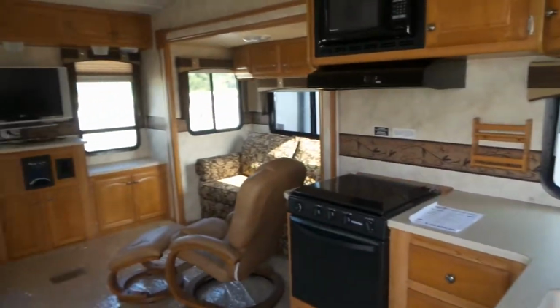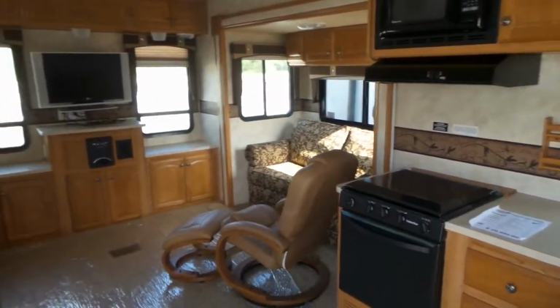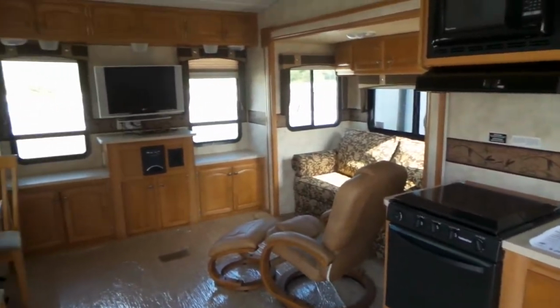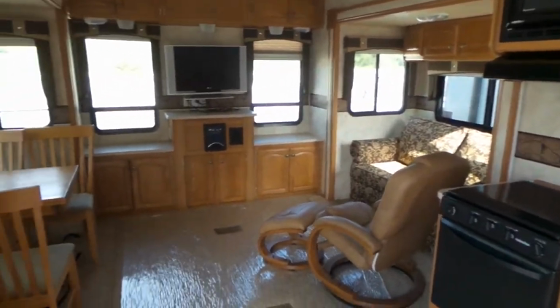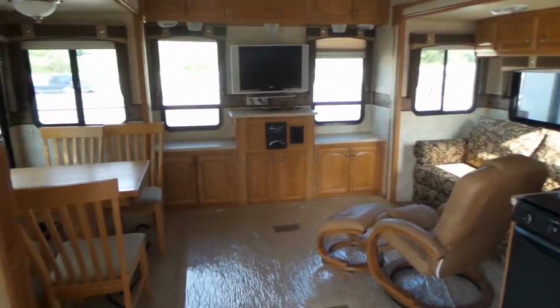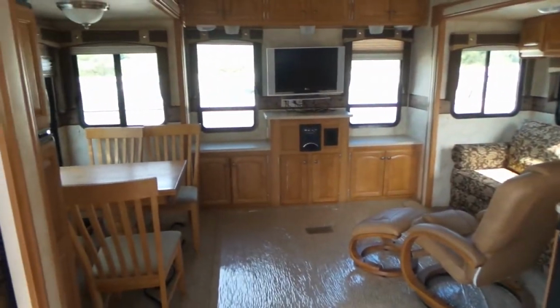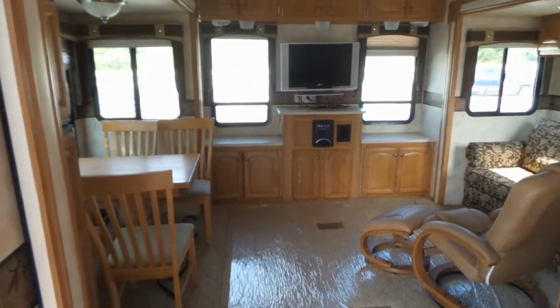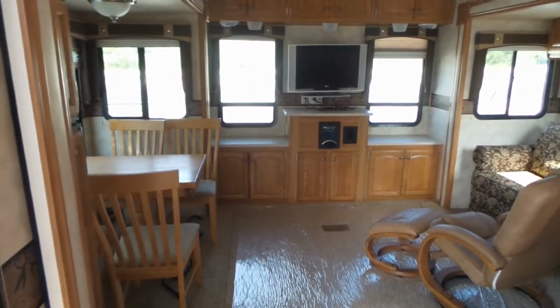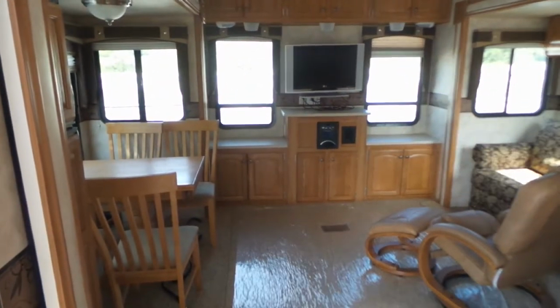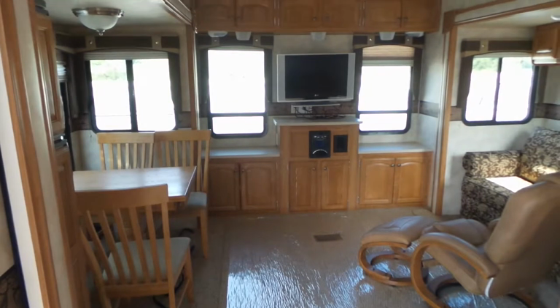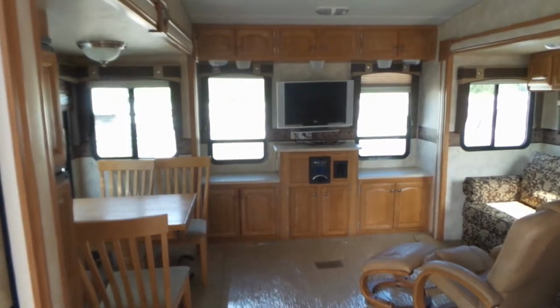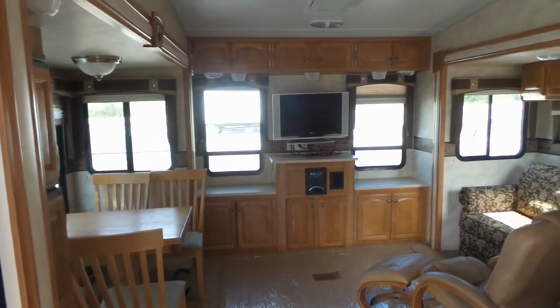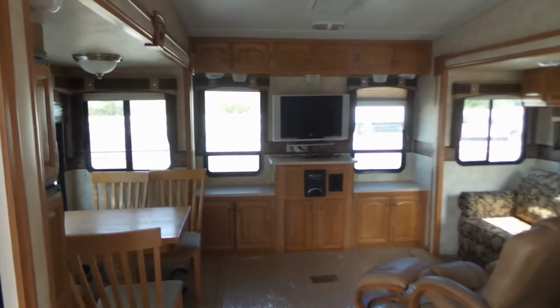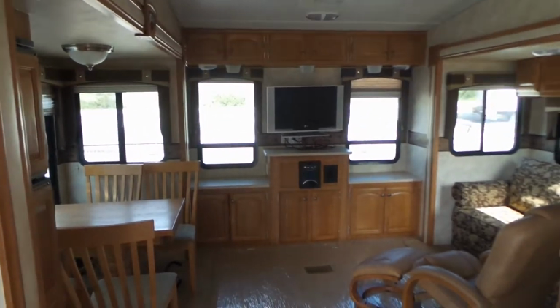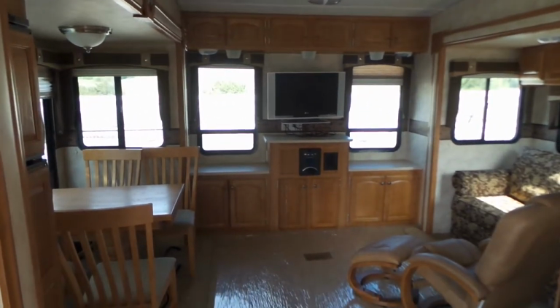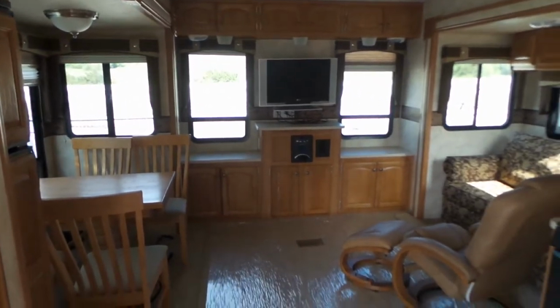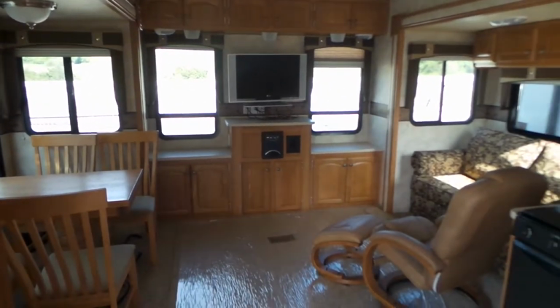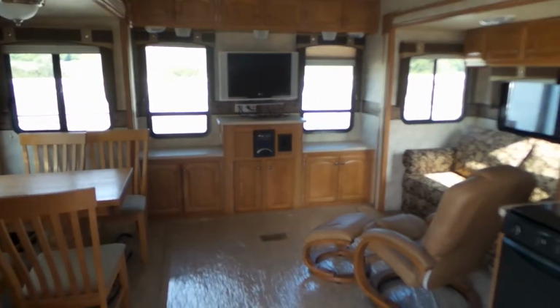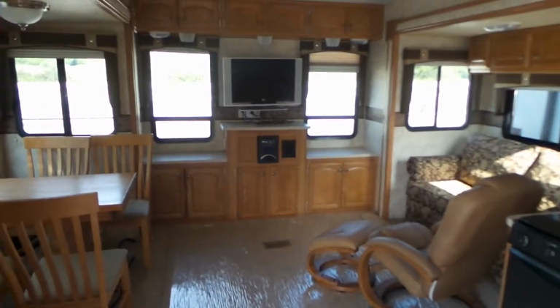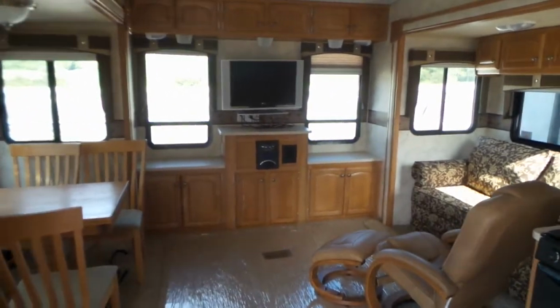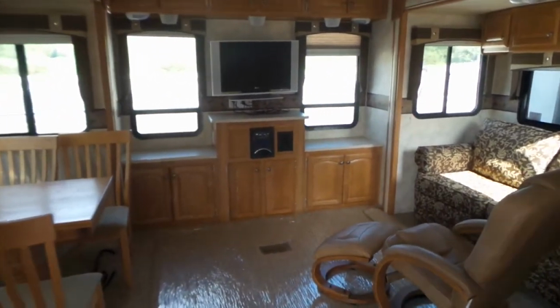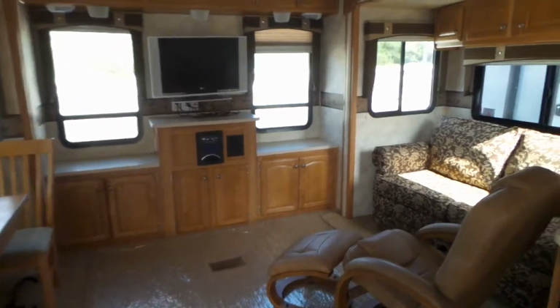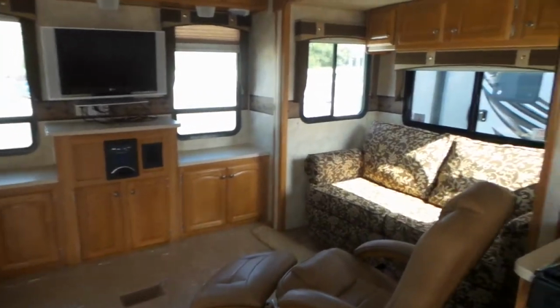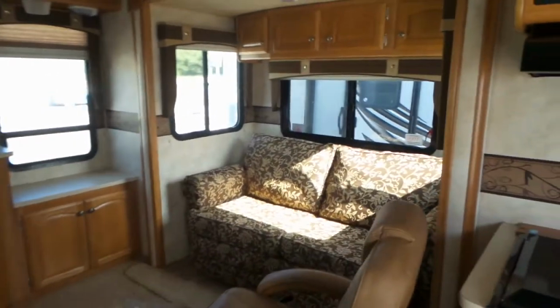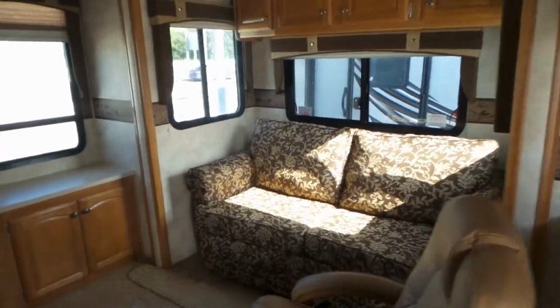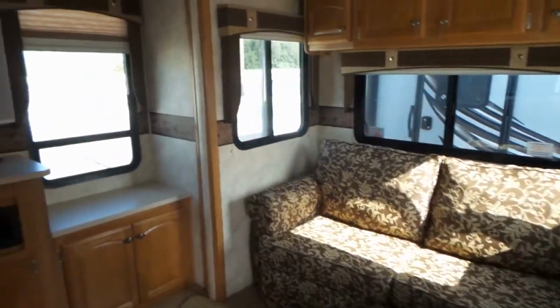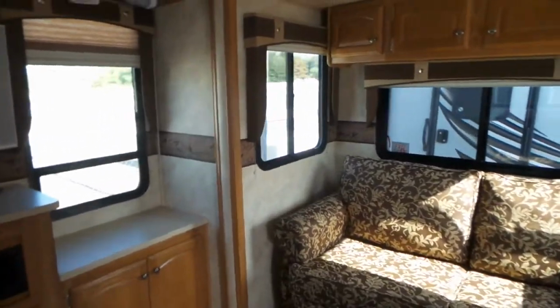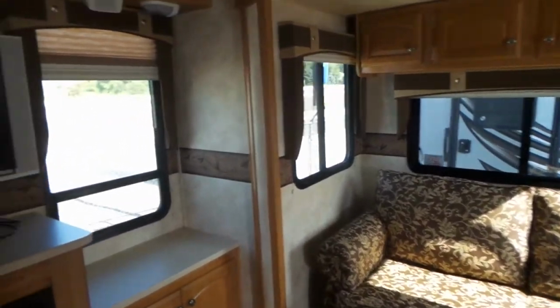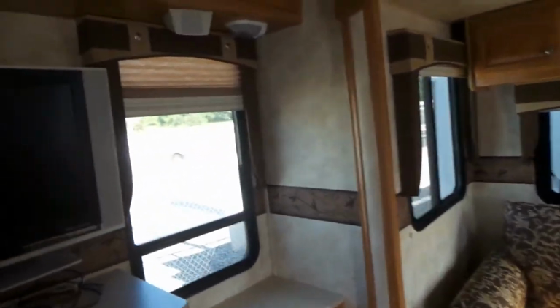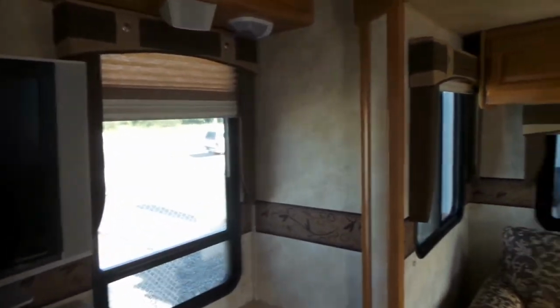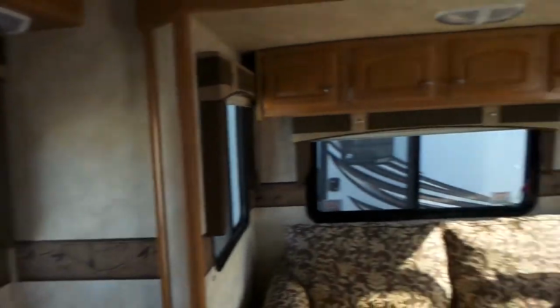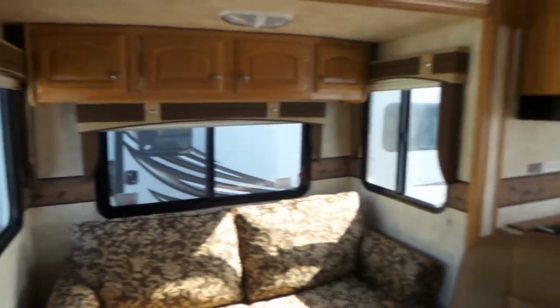Entering the unit you'll notice the spaciousness of the opposing slides, the table and chair set up, television, stereo and couch, and day and night shade blinds.